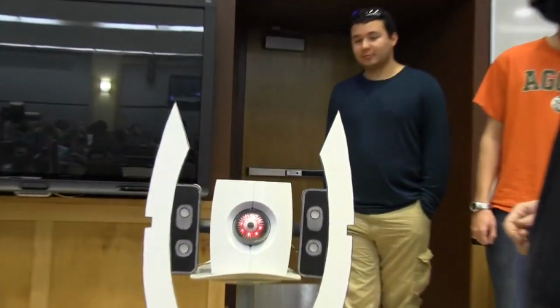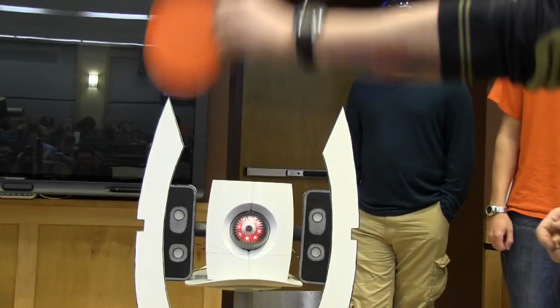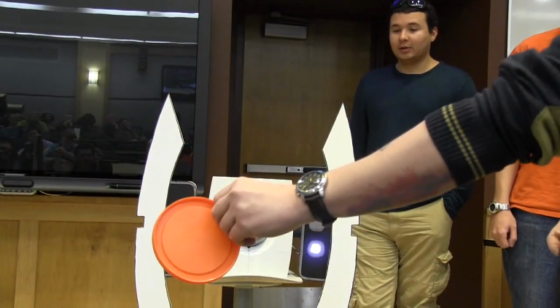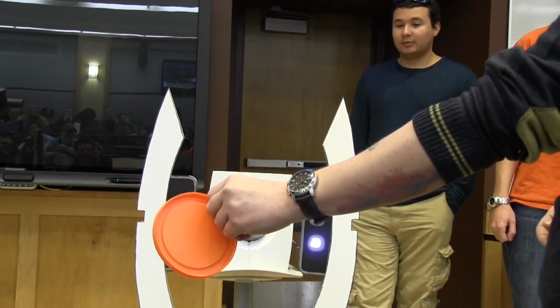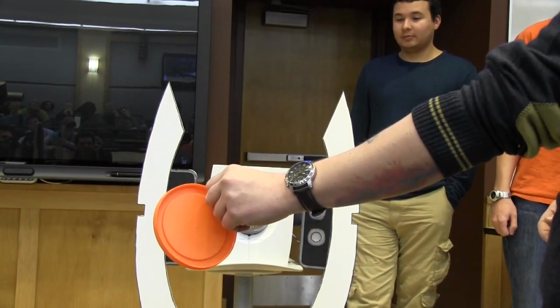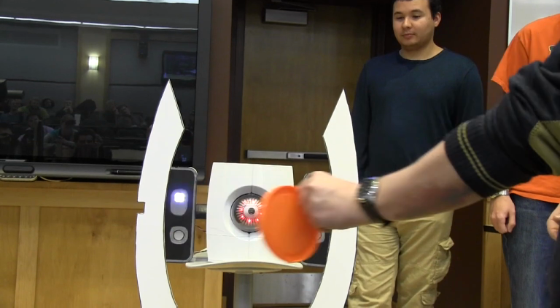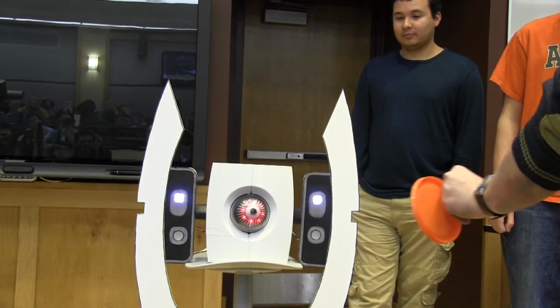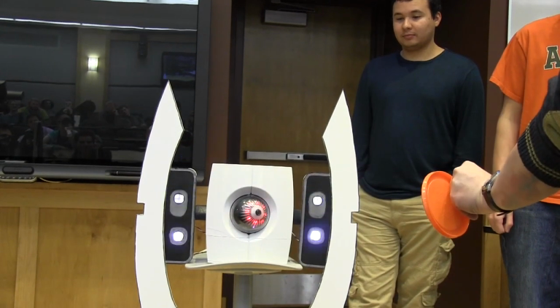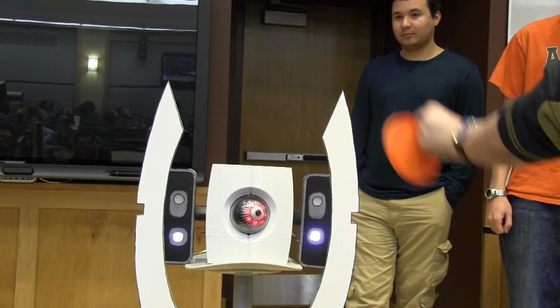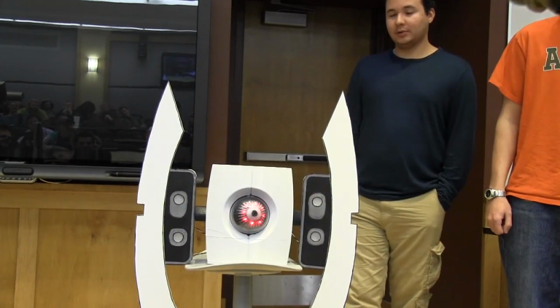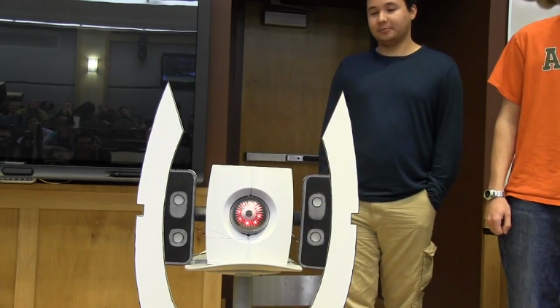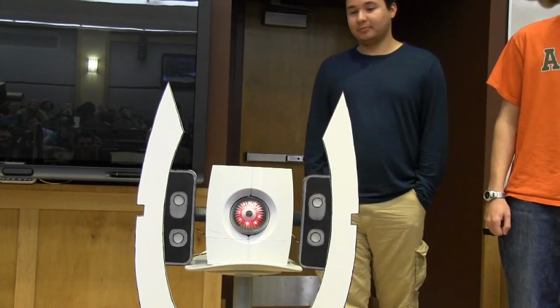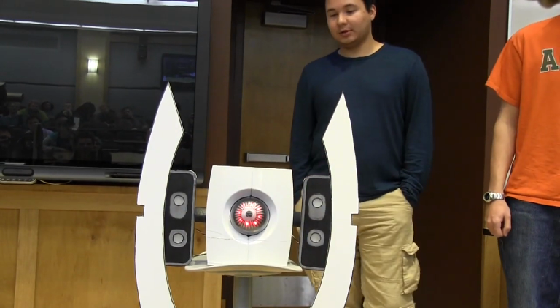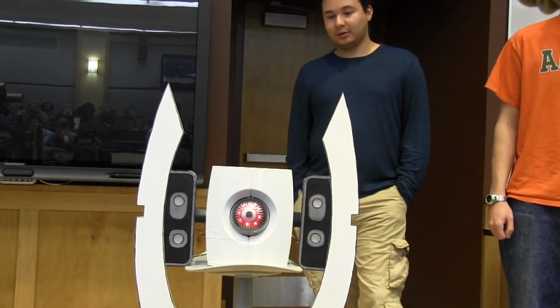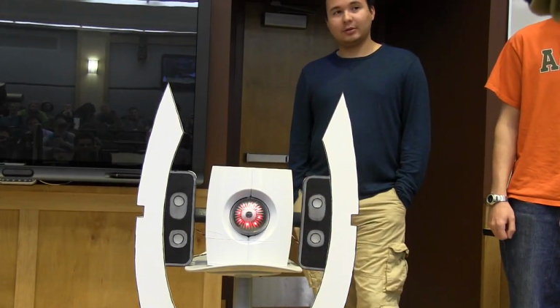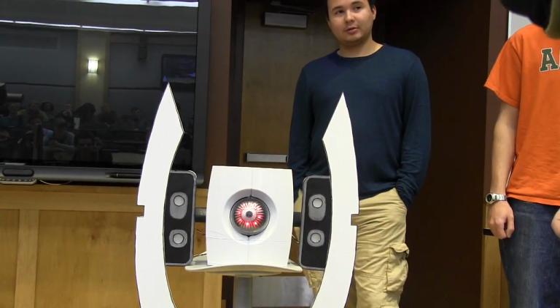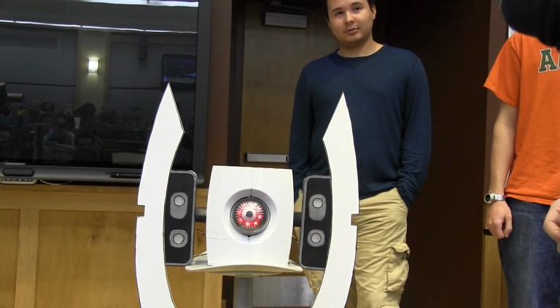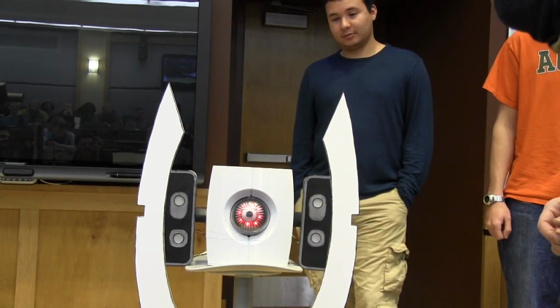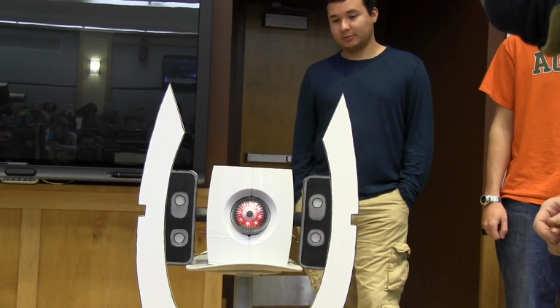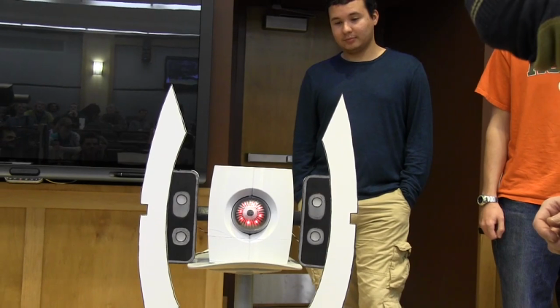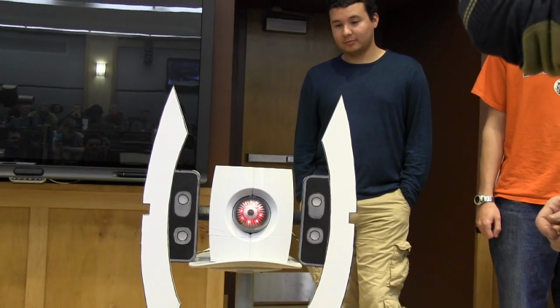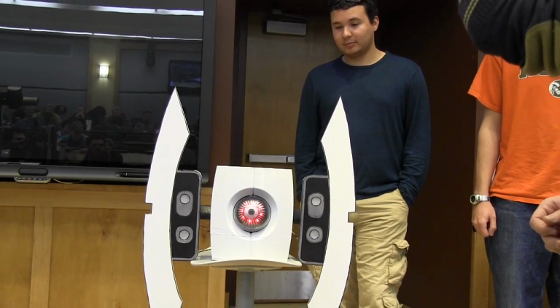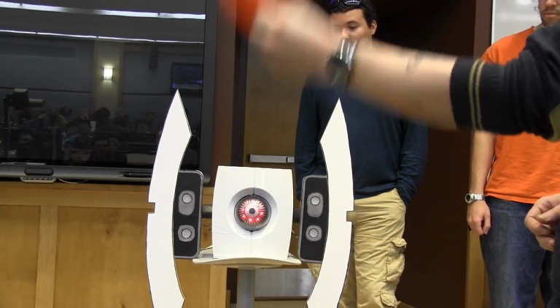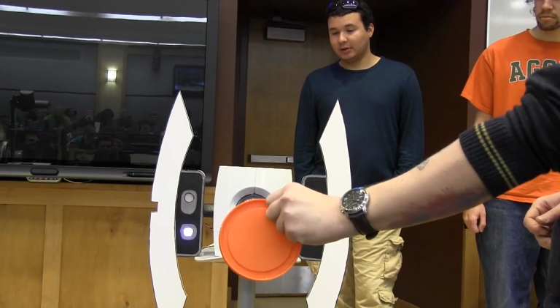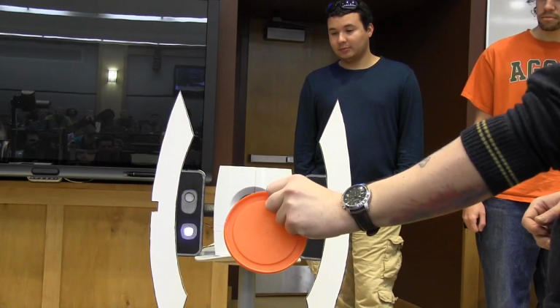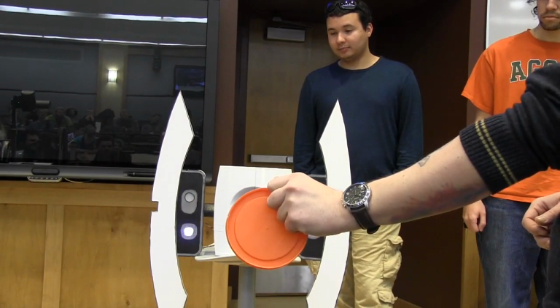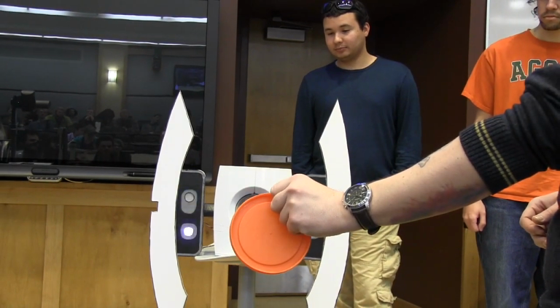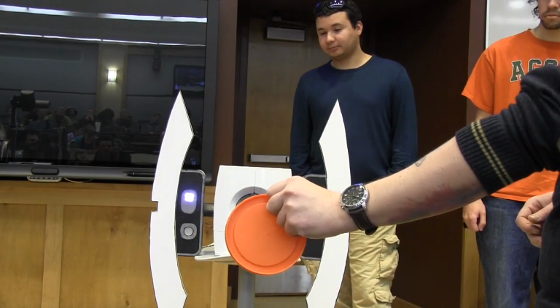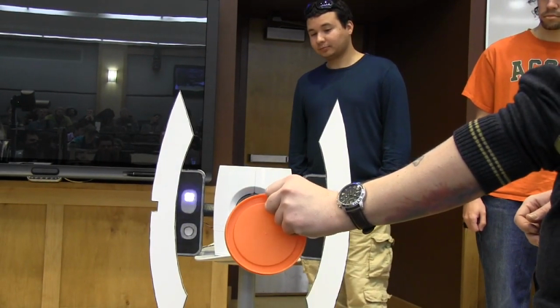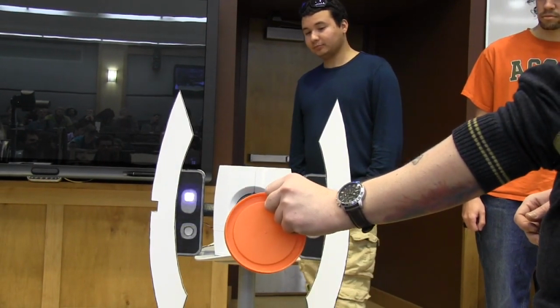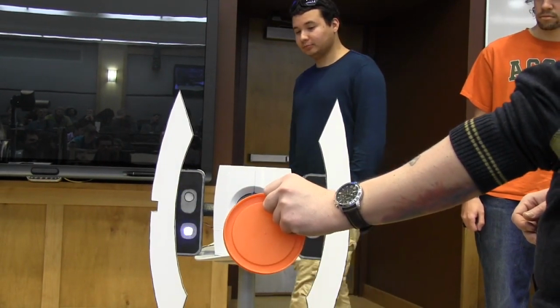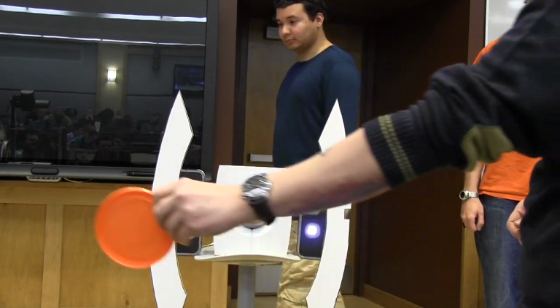So when it loses the signal, it reverts back to the center. So we're going to try and find it again. There you are.